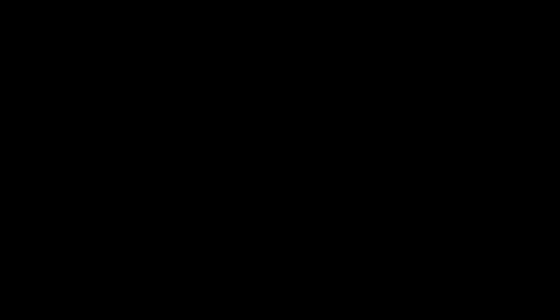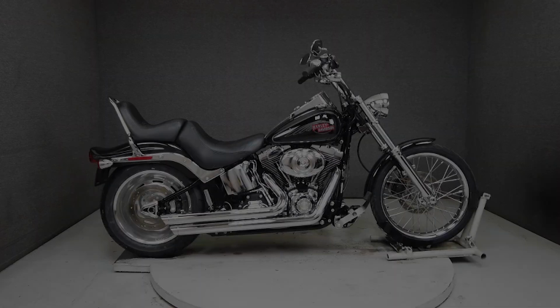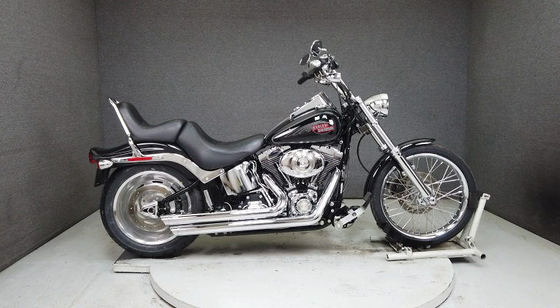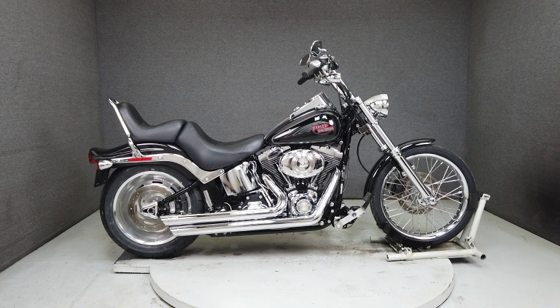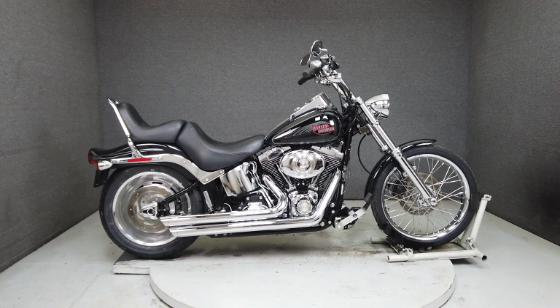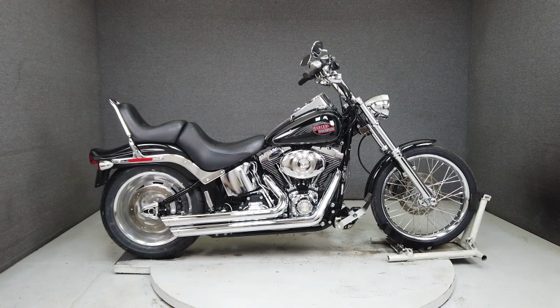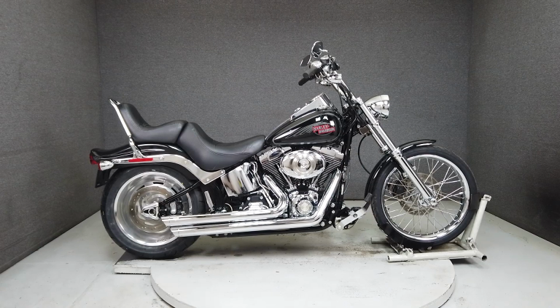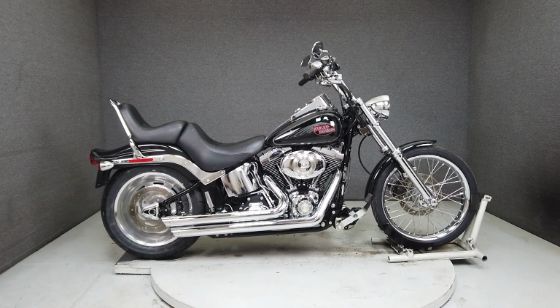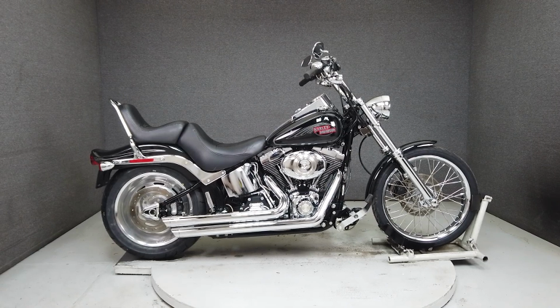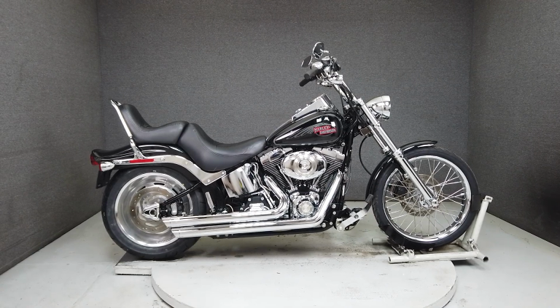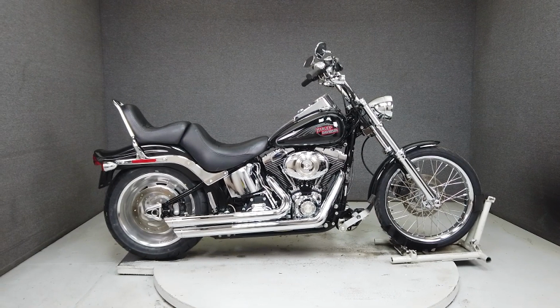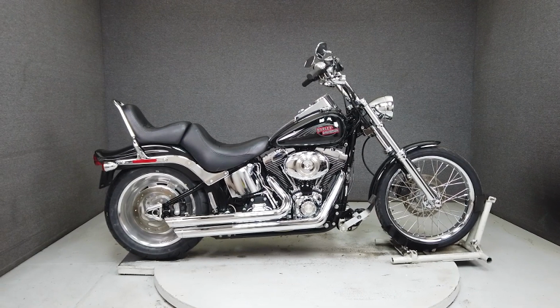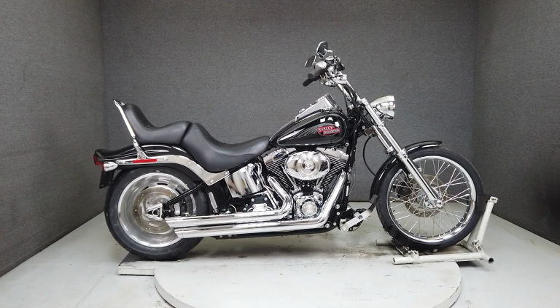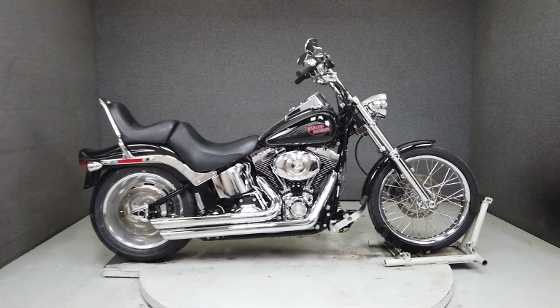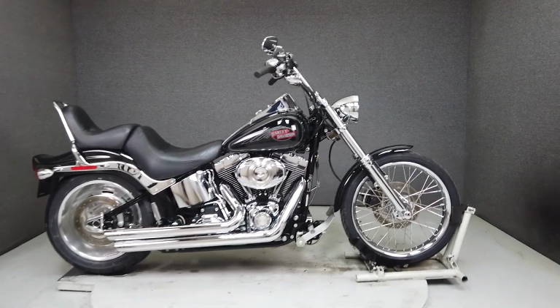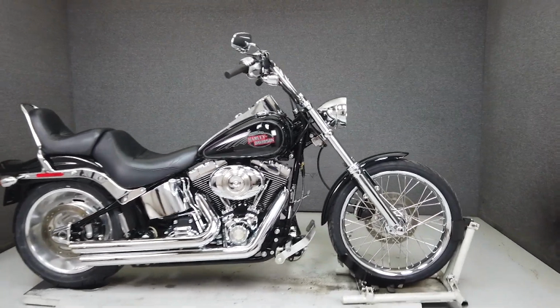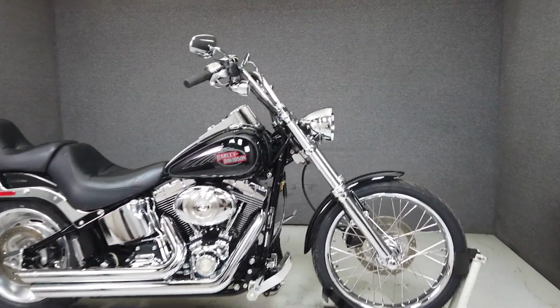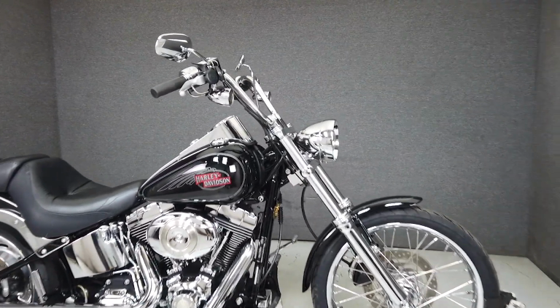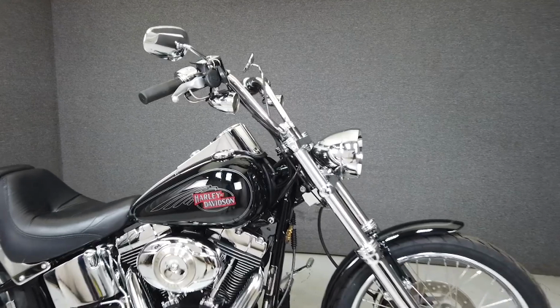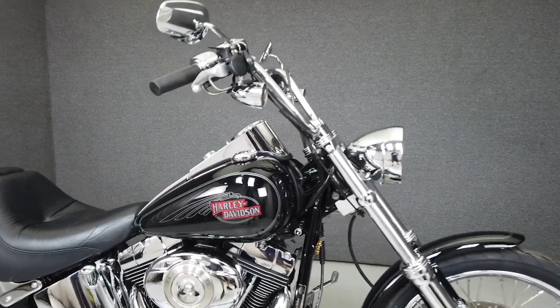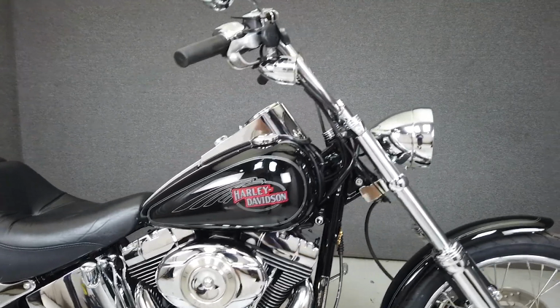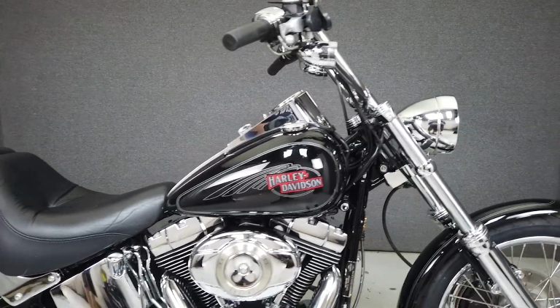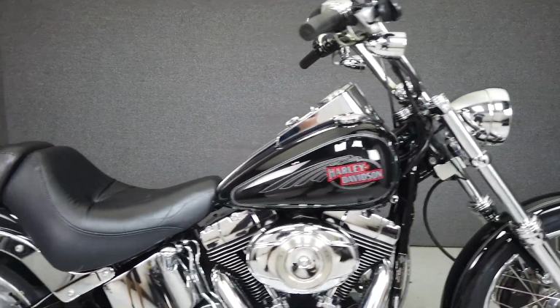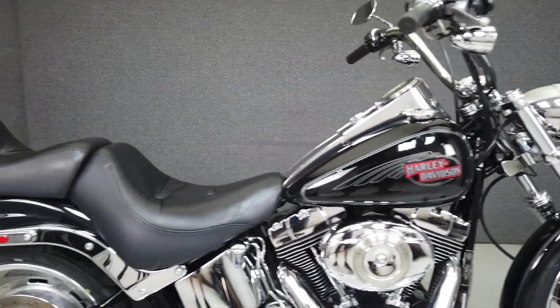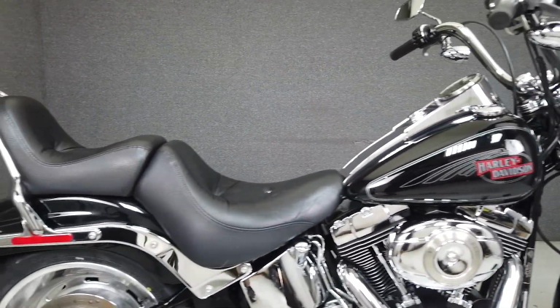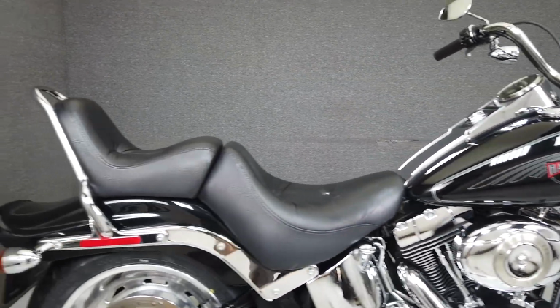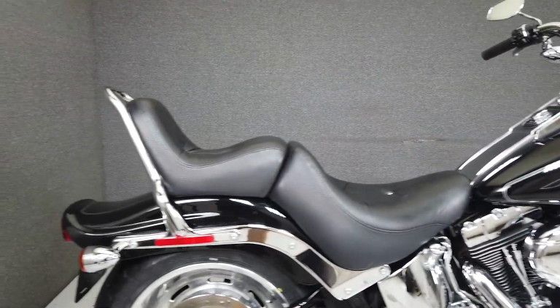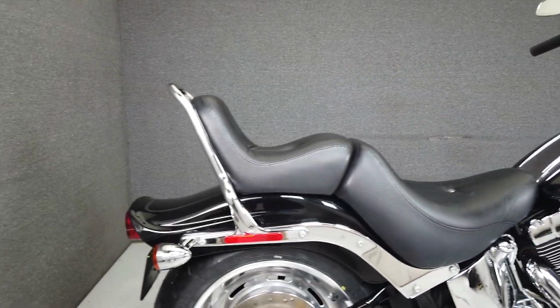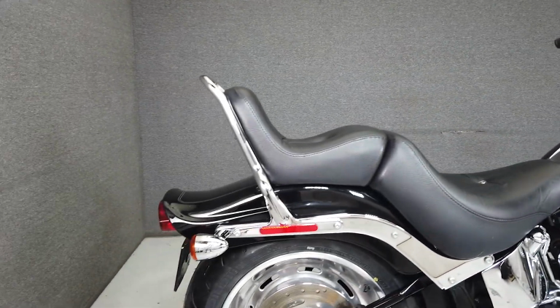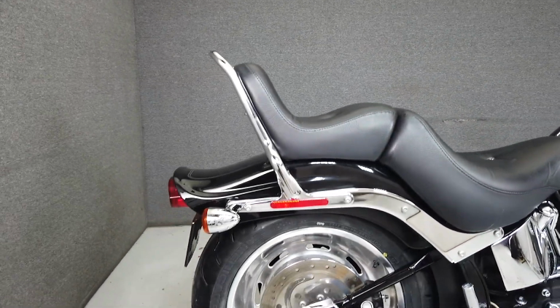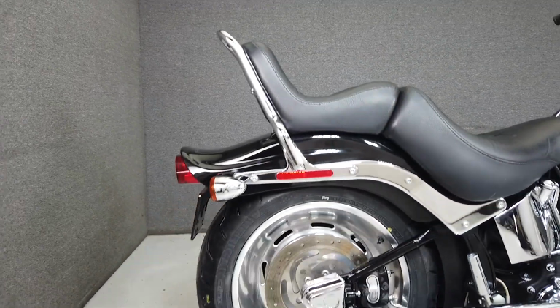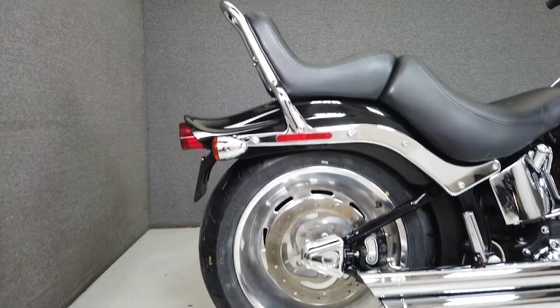Hey everyone, this is Keegan from National Powersports. This clean, one-owner 2007 Harley-Davidson Softail Custom with 15,716 miles runs and rides well and passes New Hampshire State Inspection.